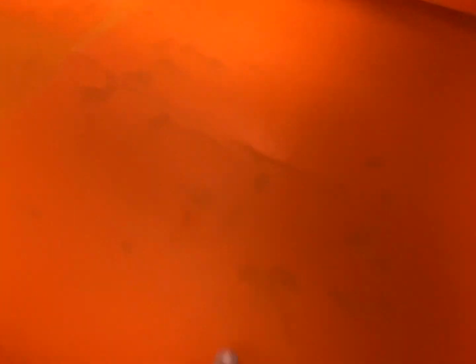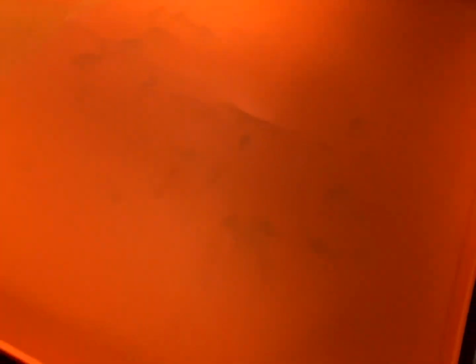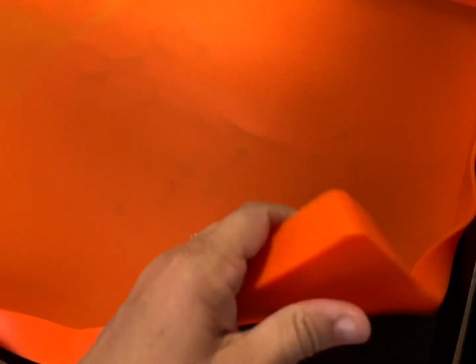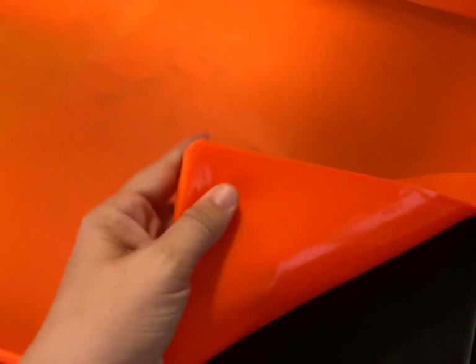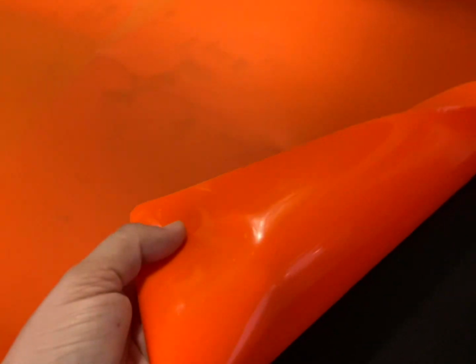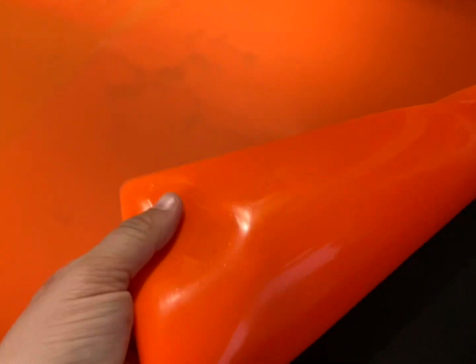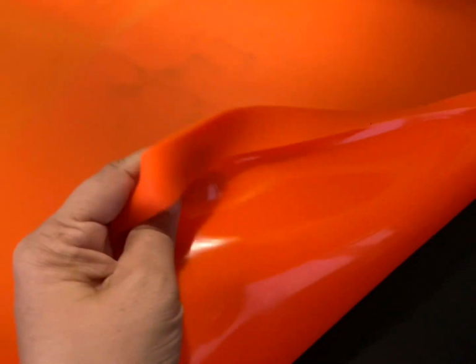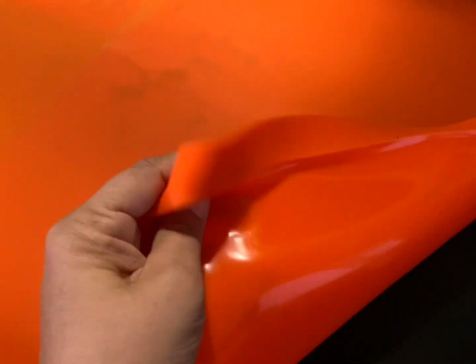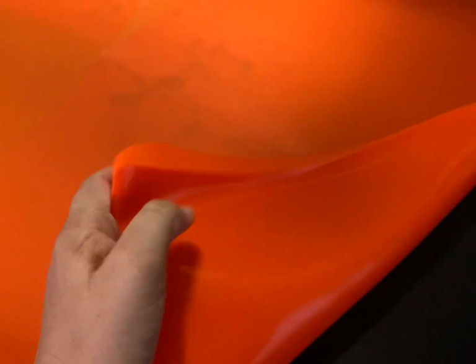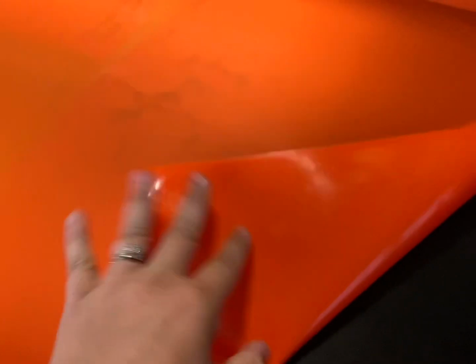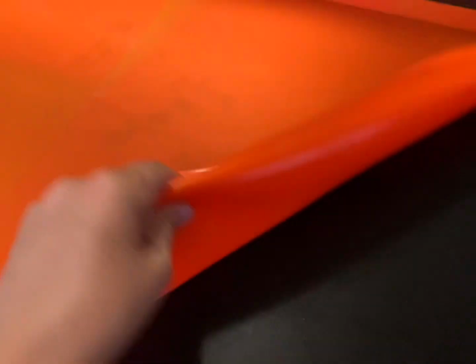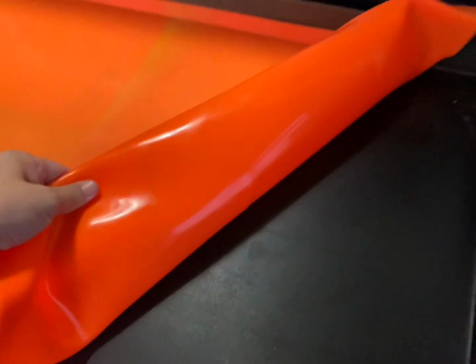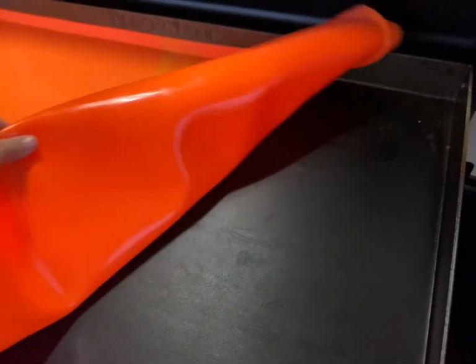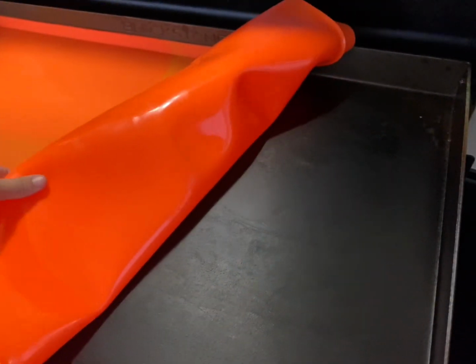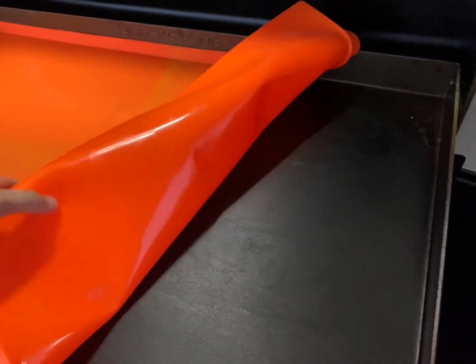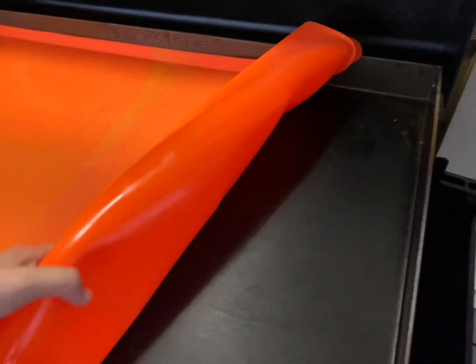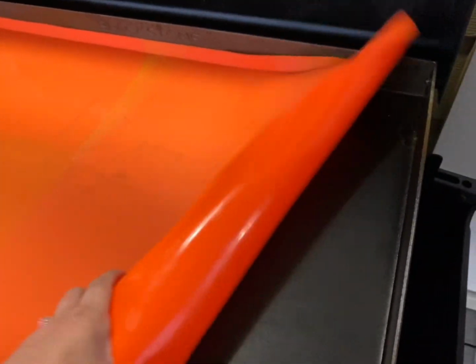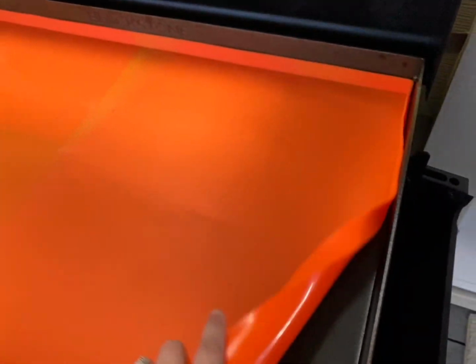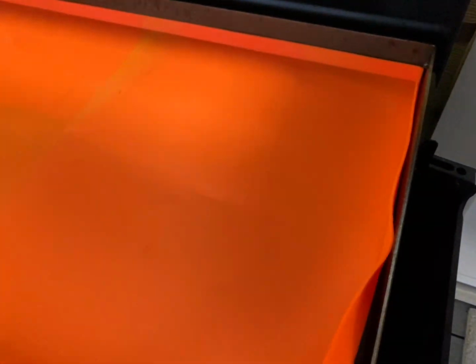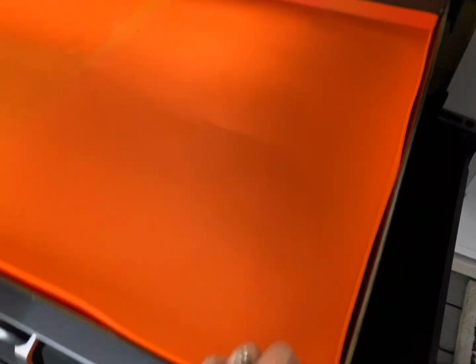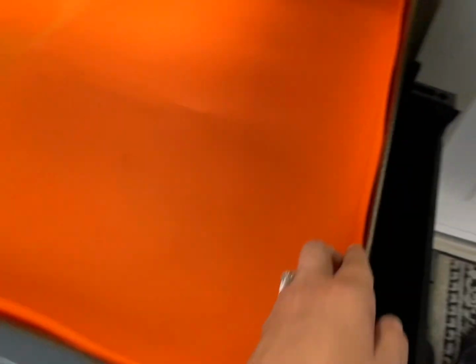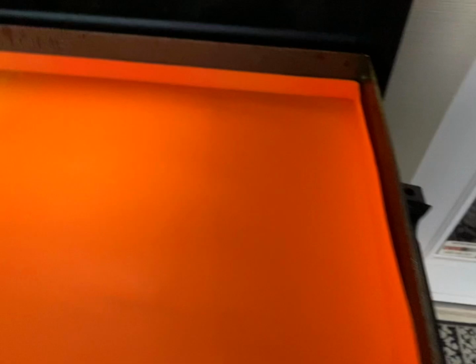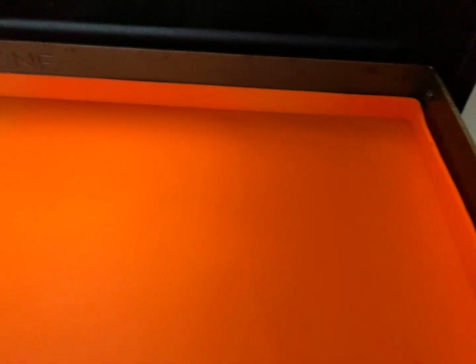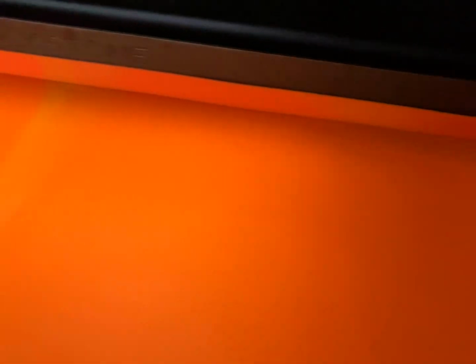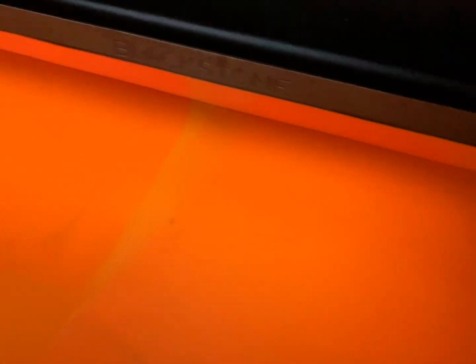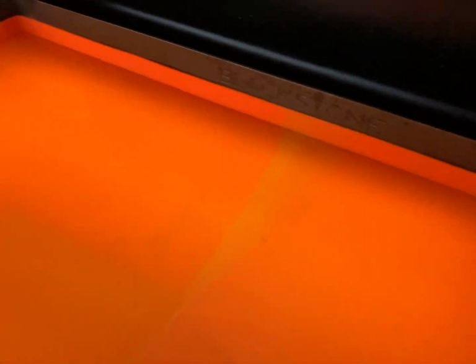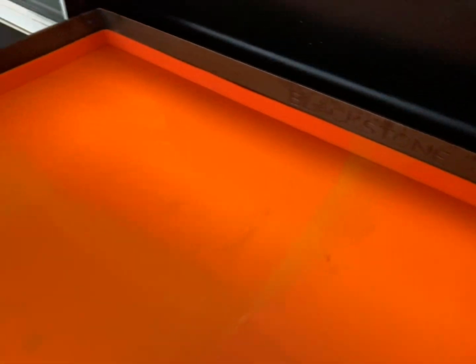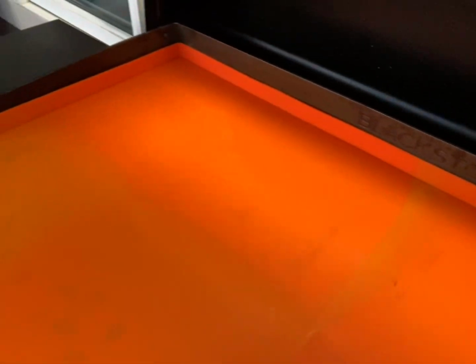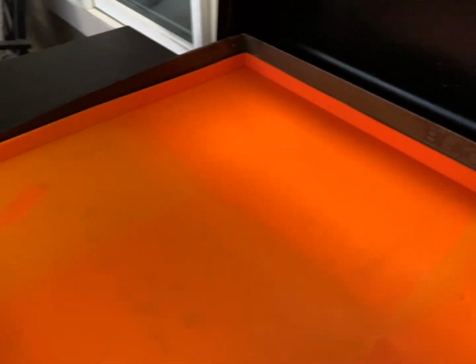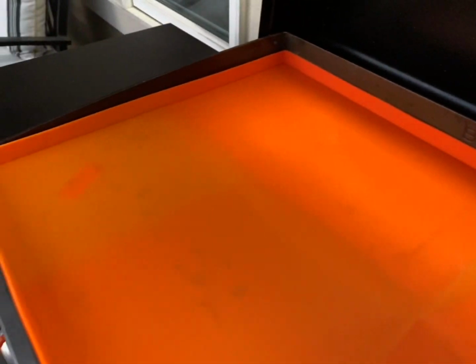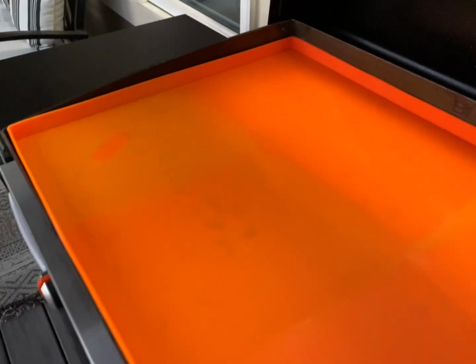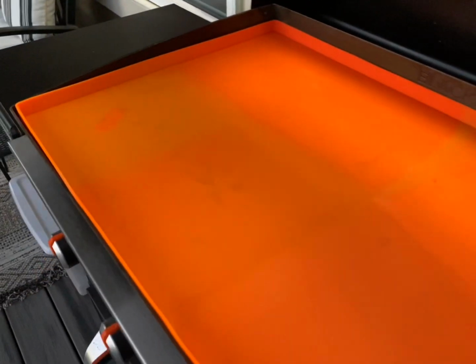We have this up in our cabin, so we do get some critters that try and crawl in there because we only visit every once in a while. So we wanted something that we could use to protect it, so we didn't have to give it a full critter clean every time that we wanted to use it.